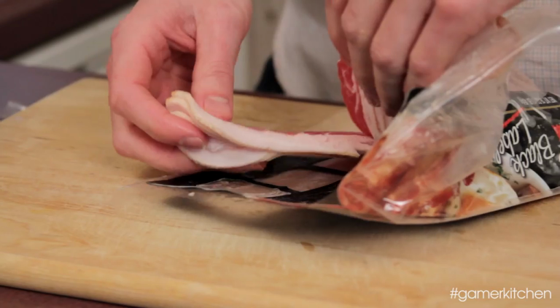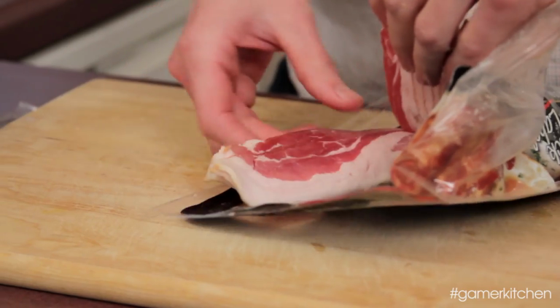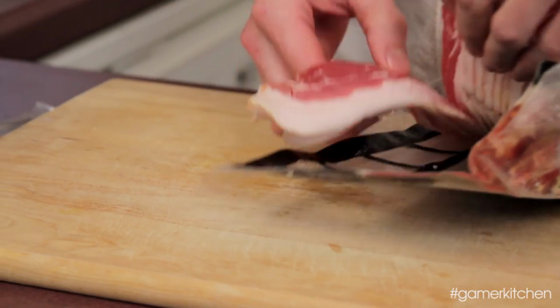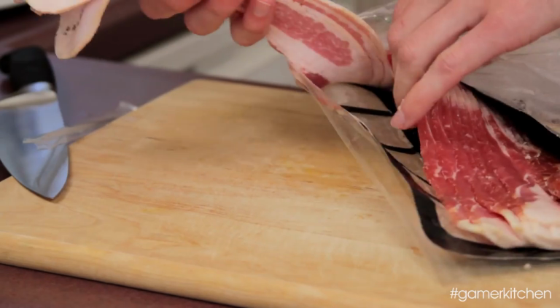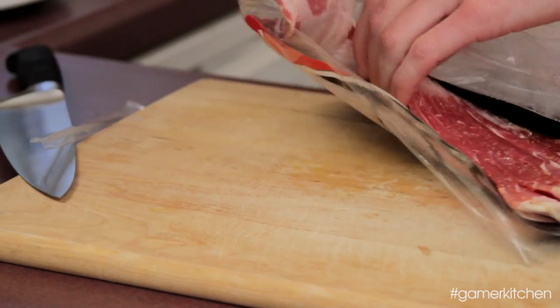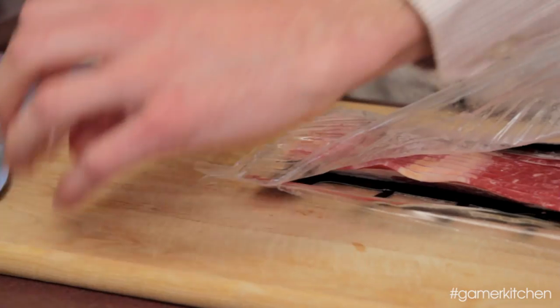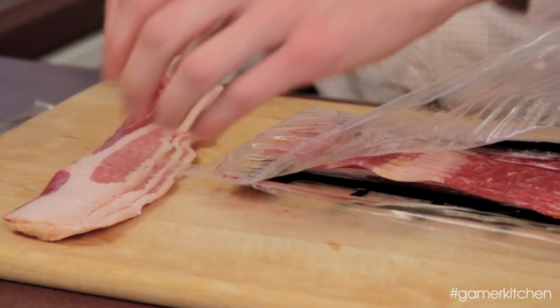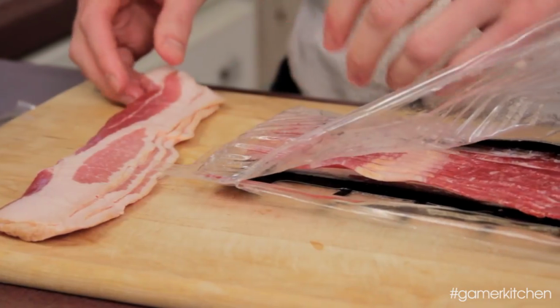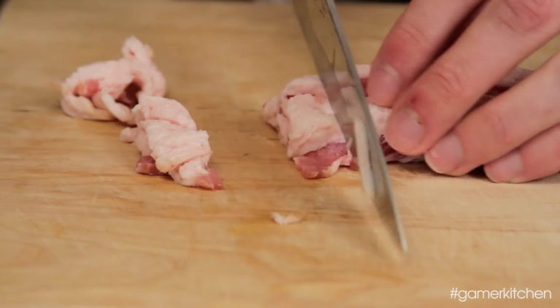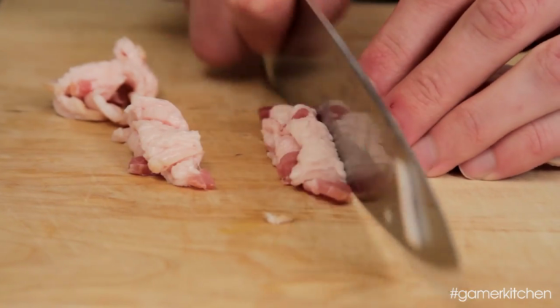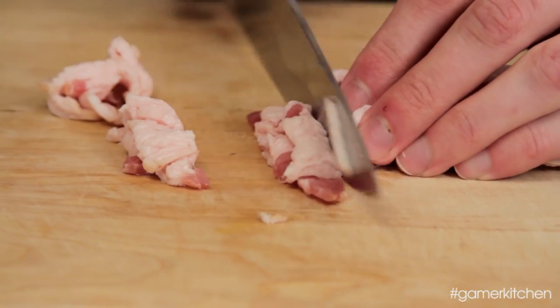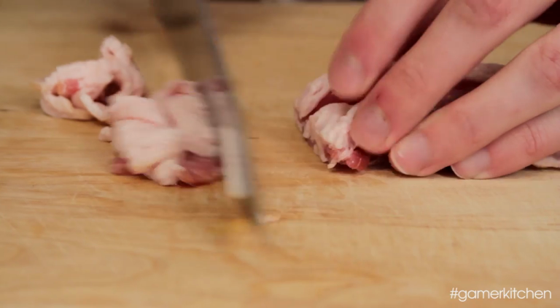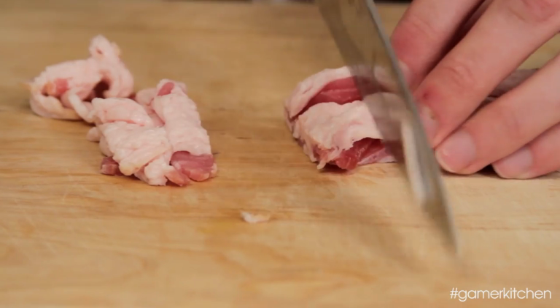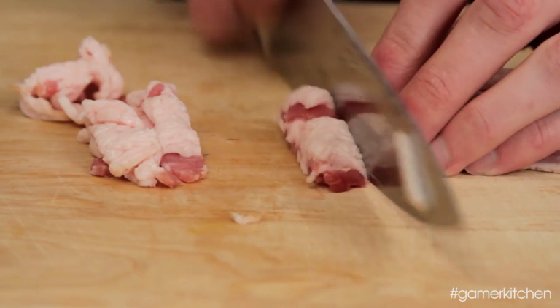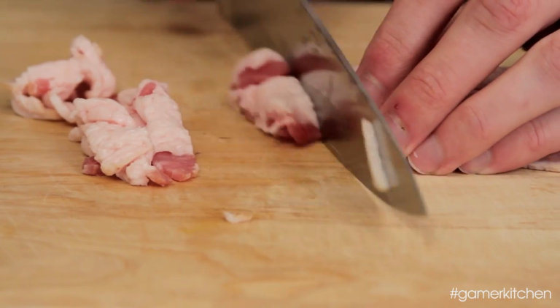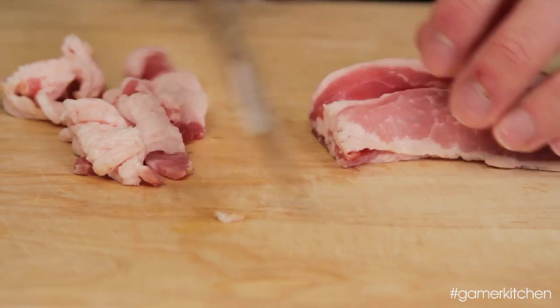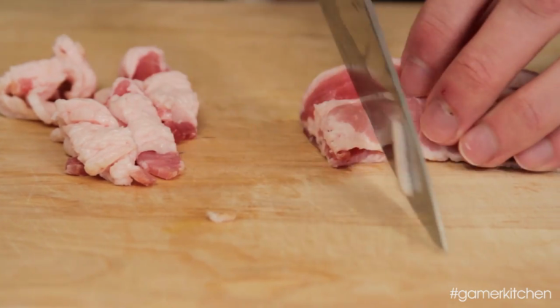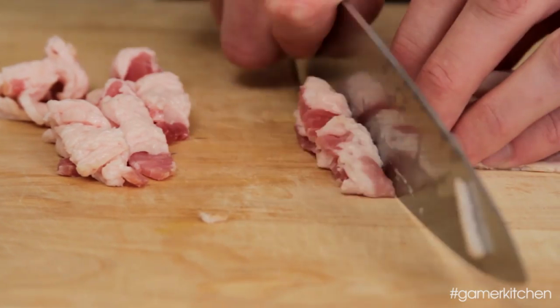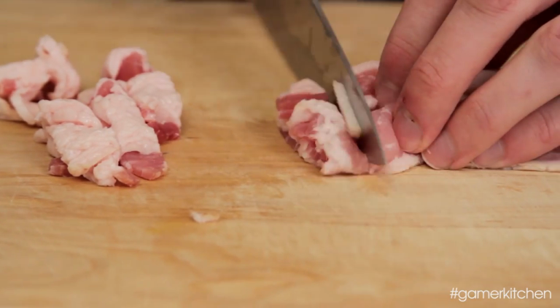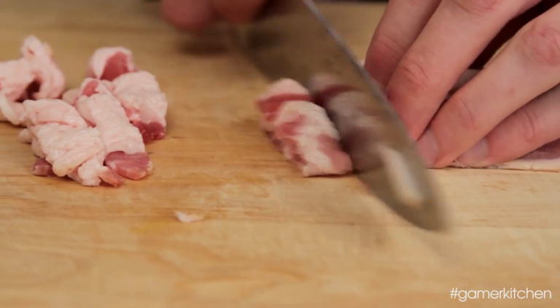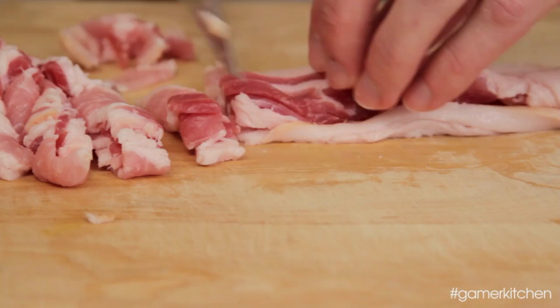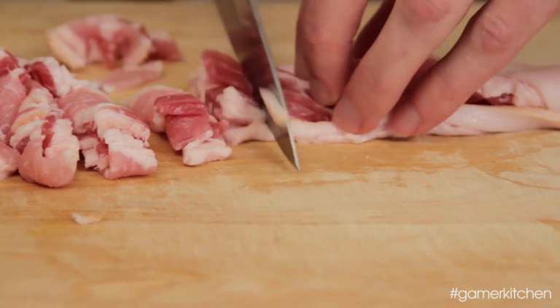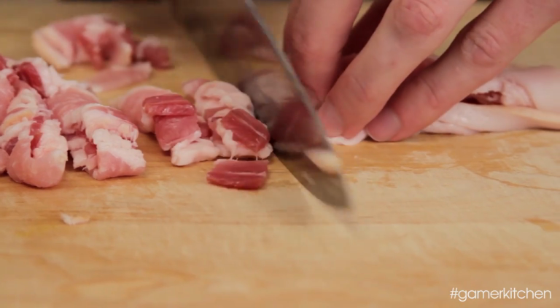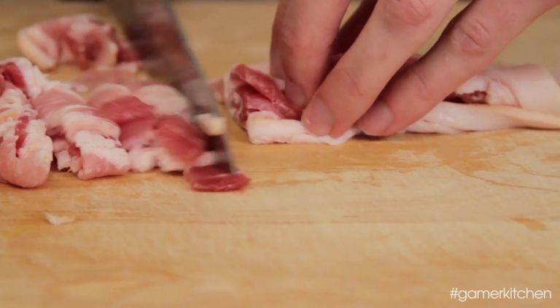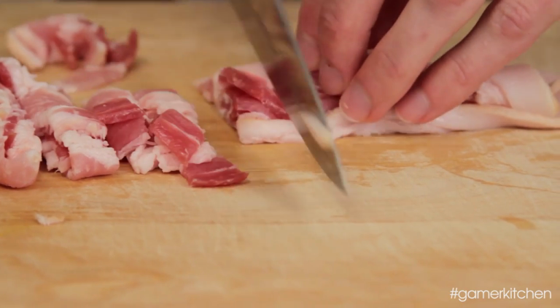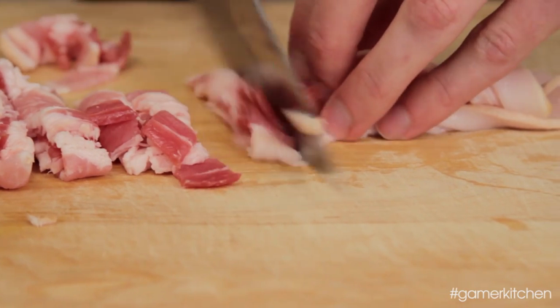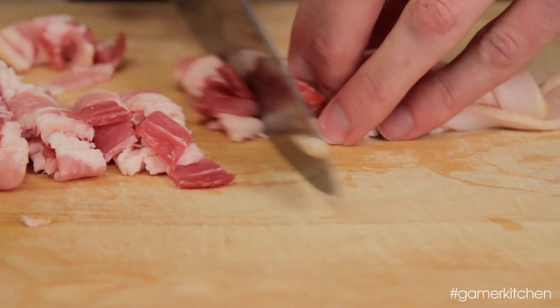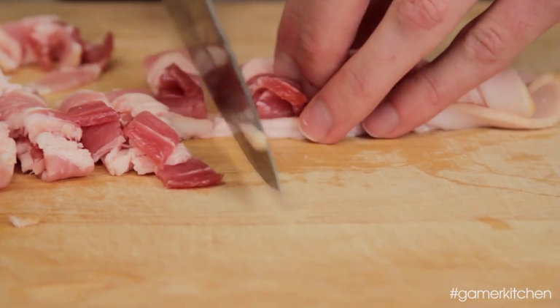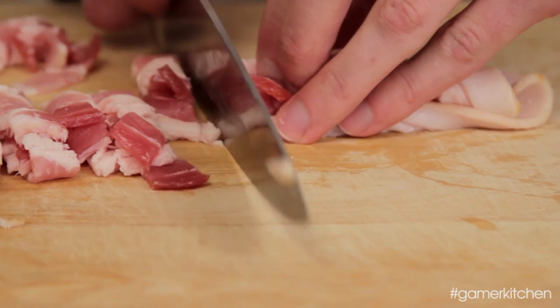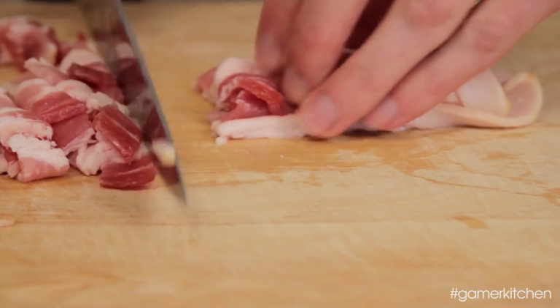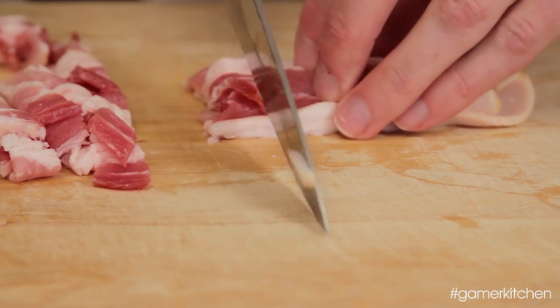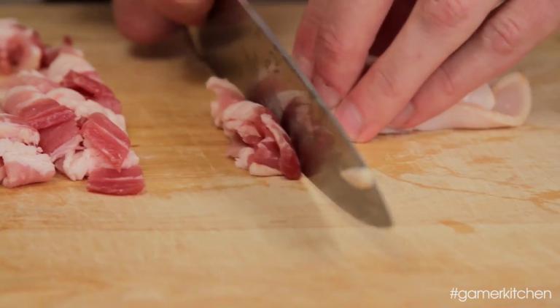Remove the bacon from the package and slice into about half-inch pieces. You can cut multiple strips at once, but you might have to press firmly to cut through the fat. Slicing bacon is much easier if cold, so keep it in the refrigerator until needed.